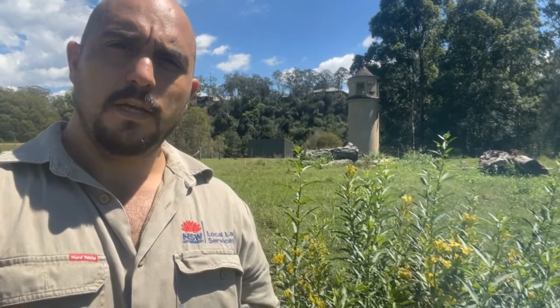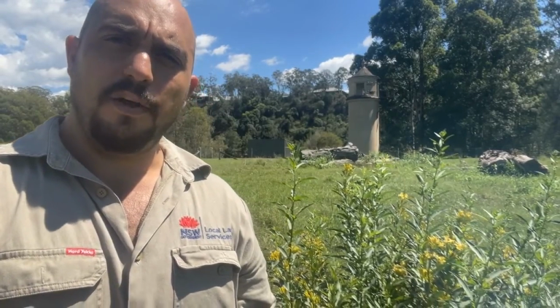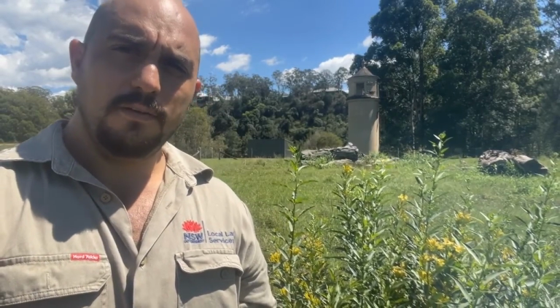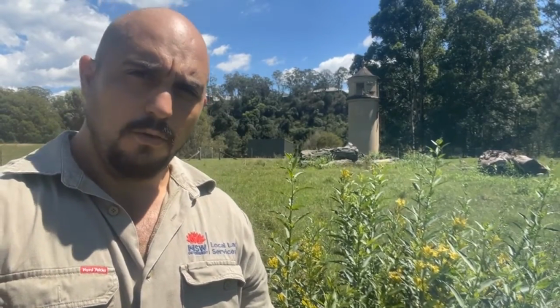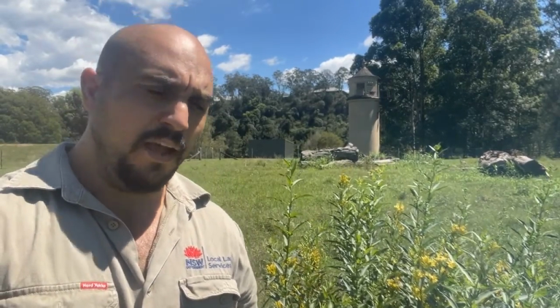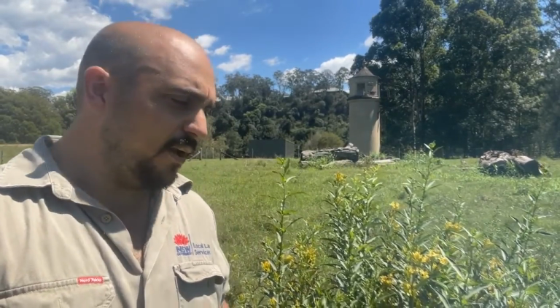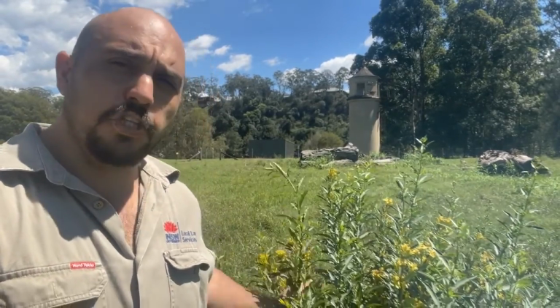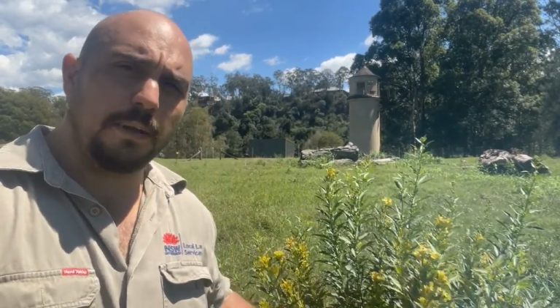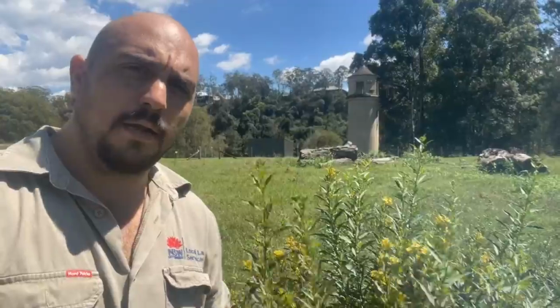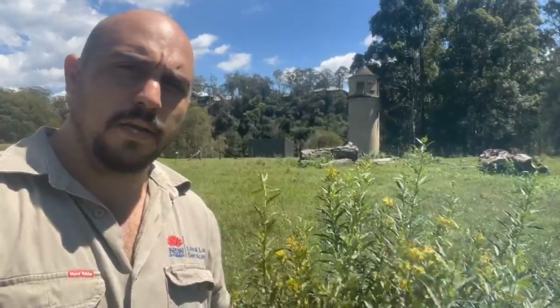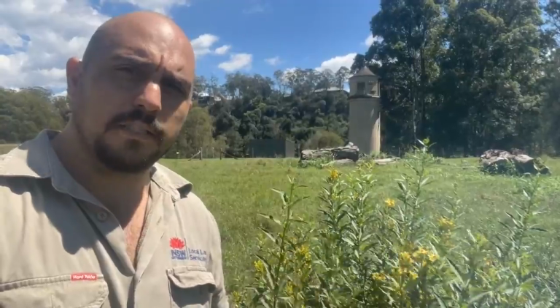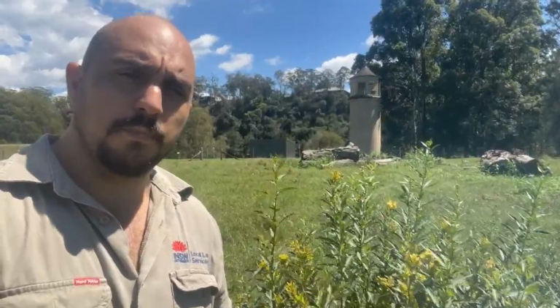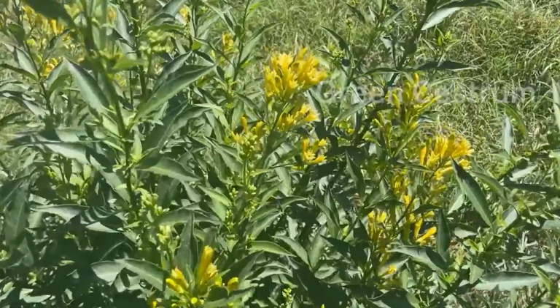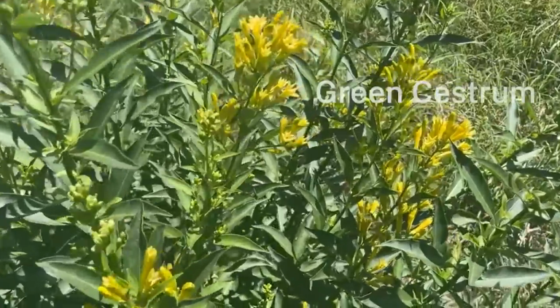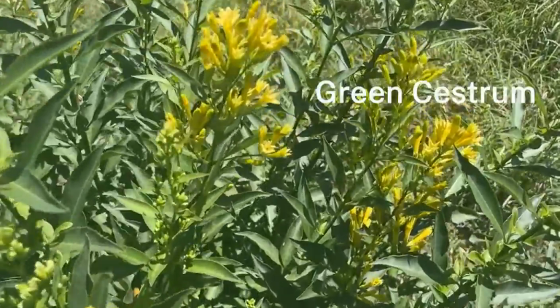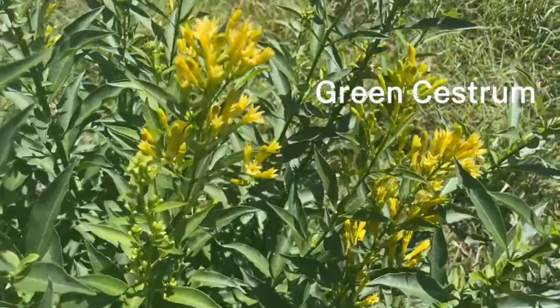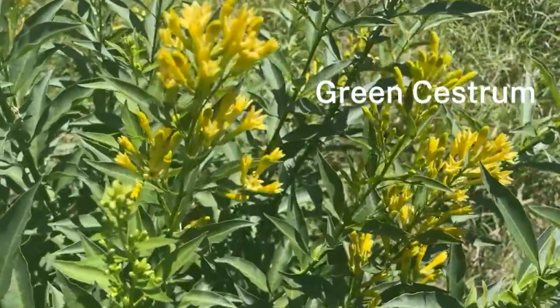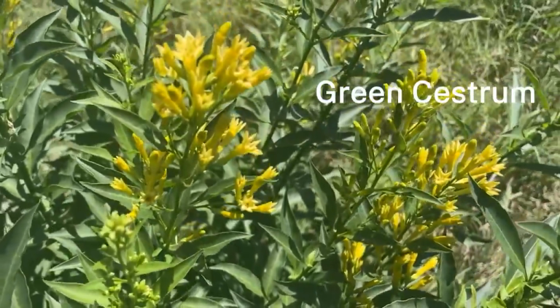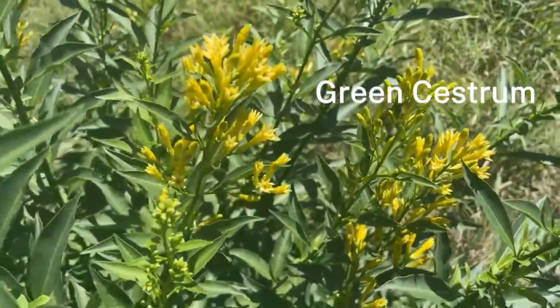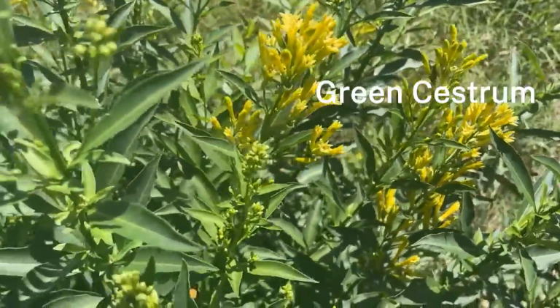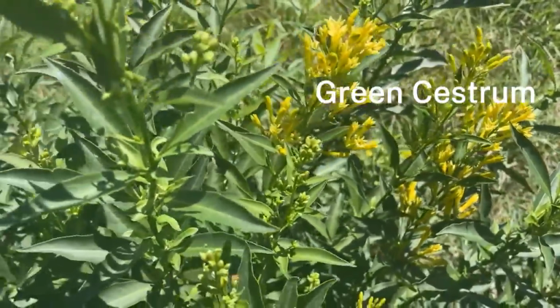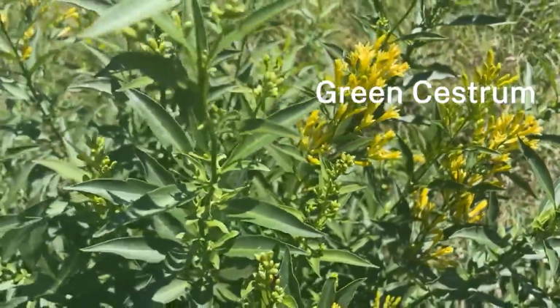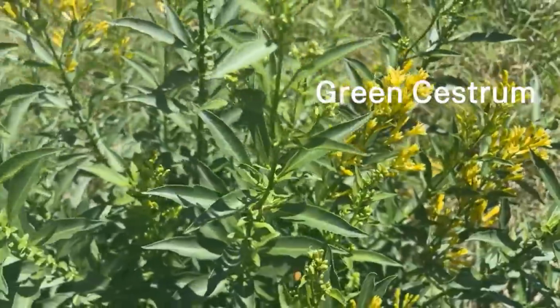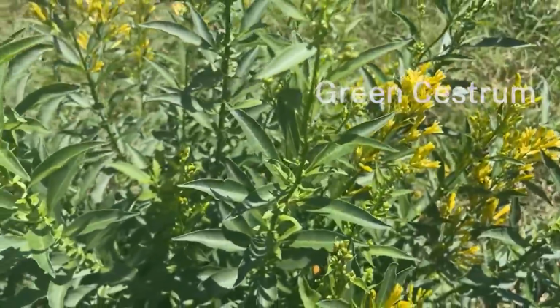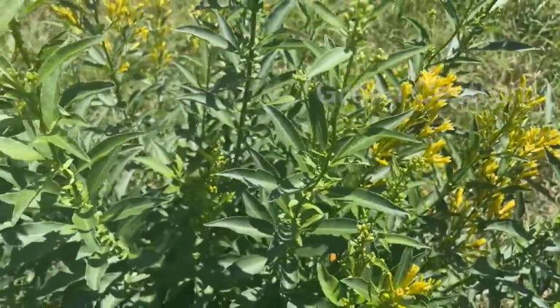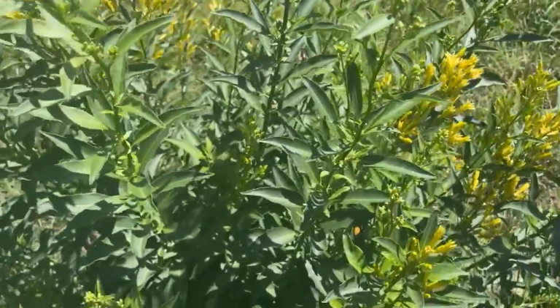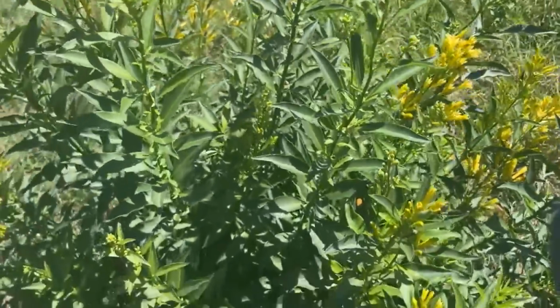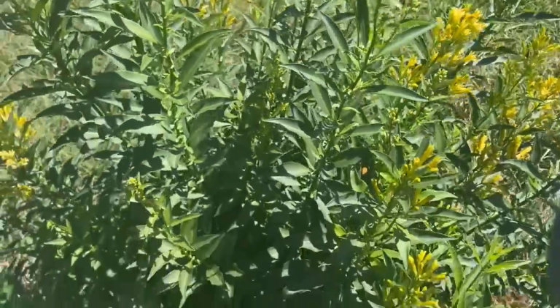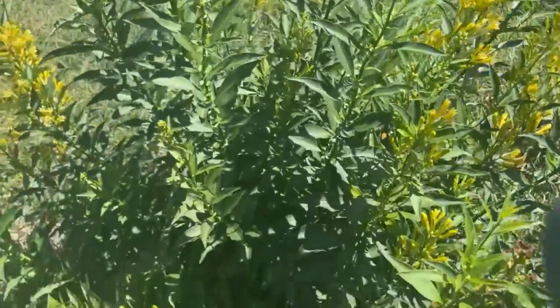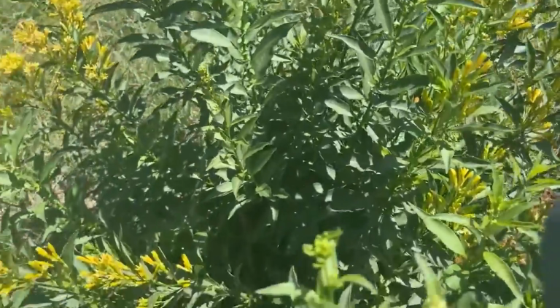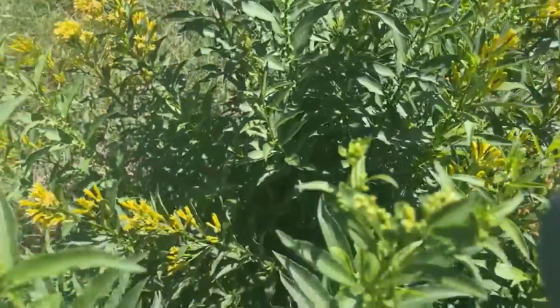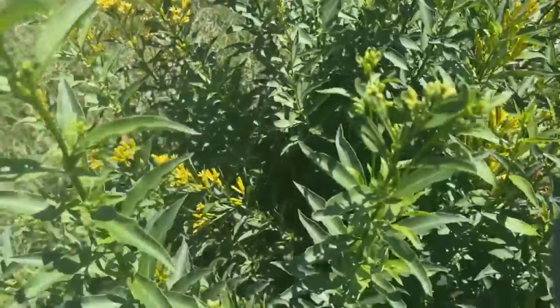However, we have found a little cheeky one hiding amongst them — a green cestrum plant. Here is green cestrum, a highly toxic plant to both animals and humans.